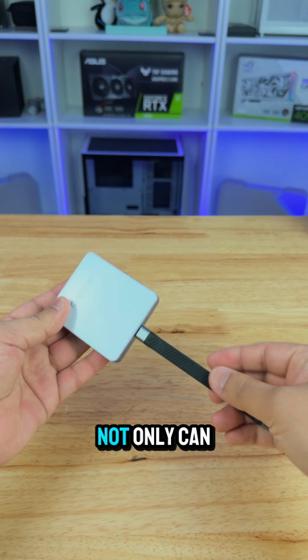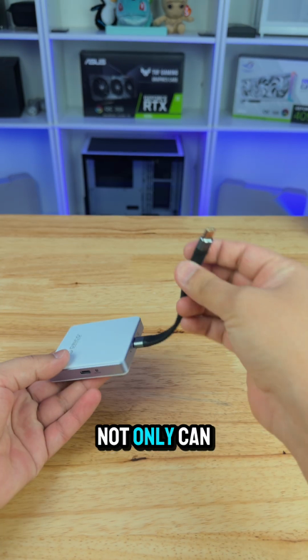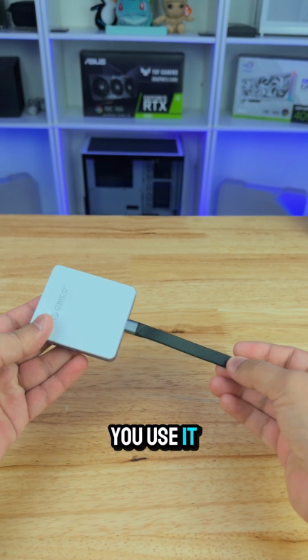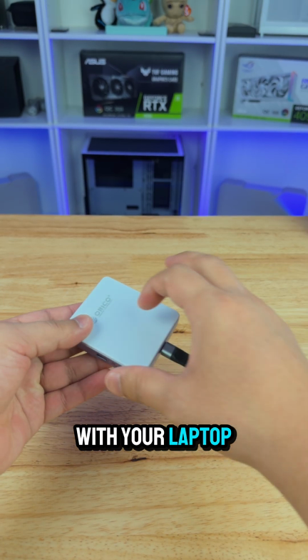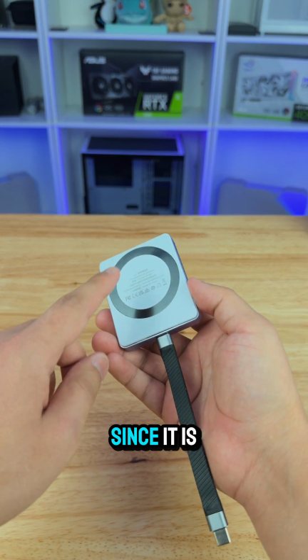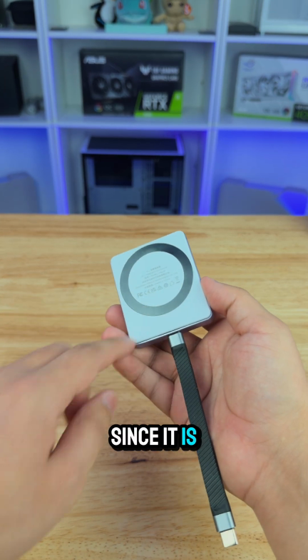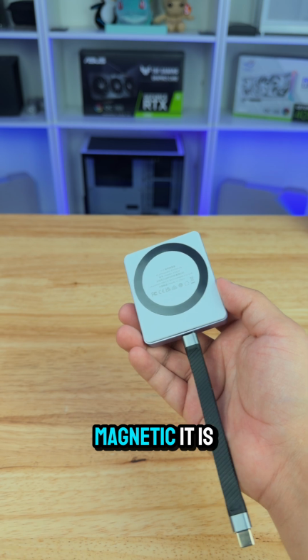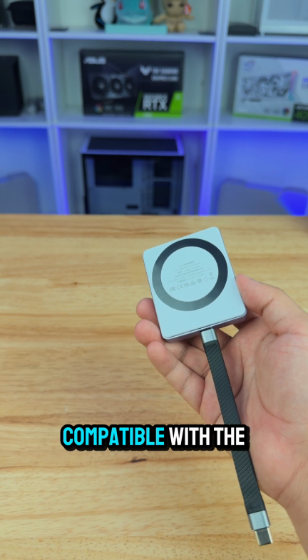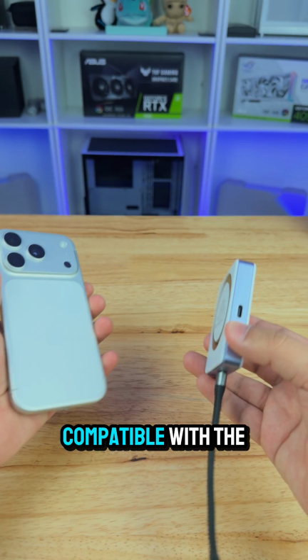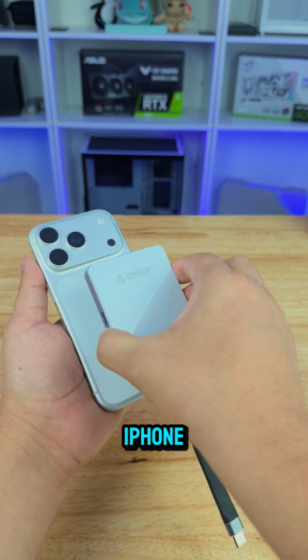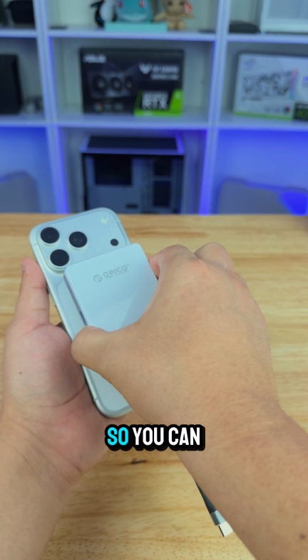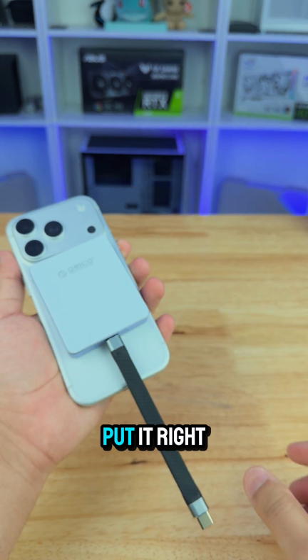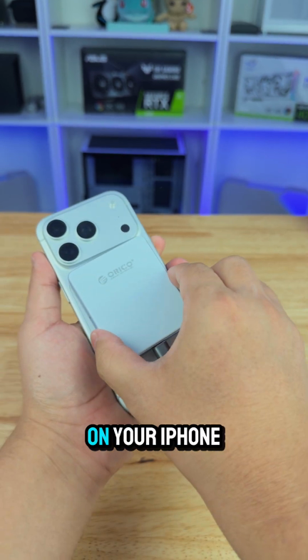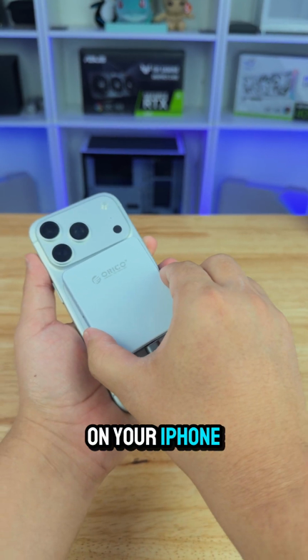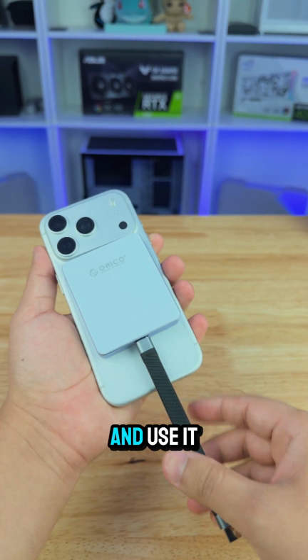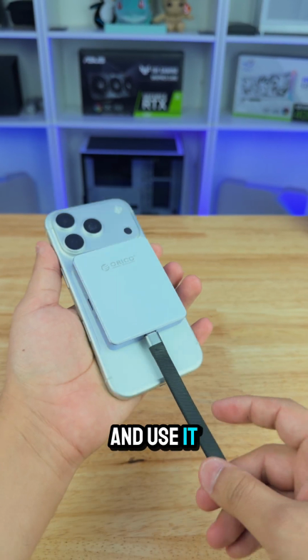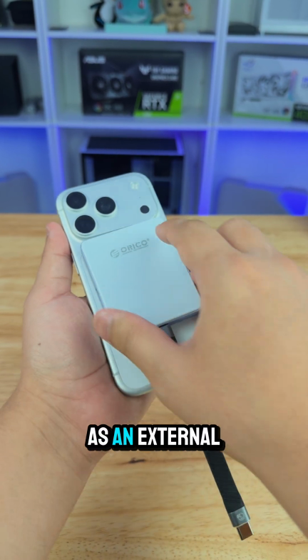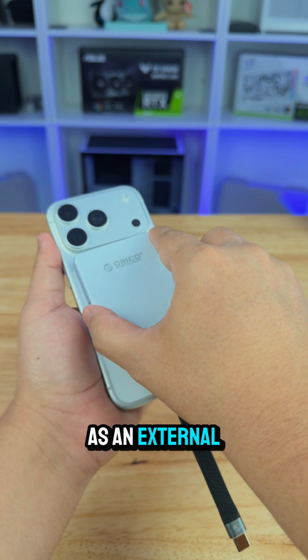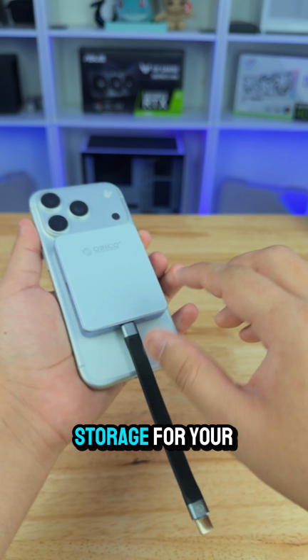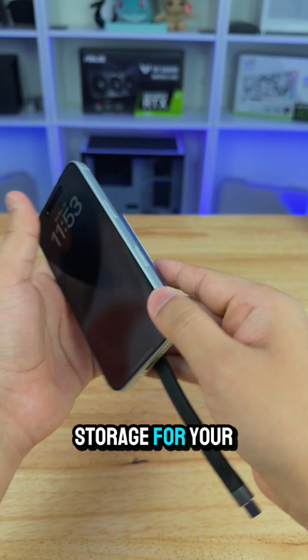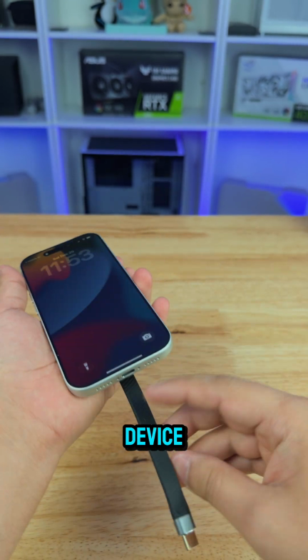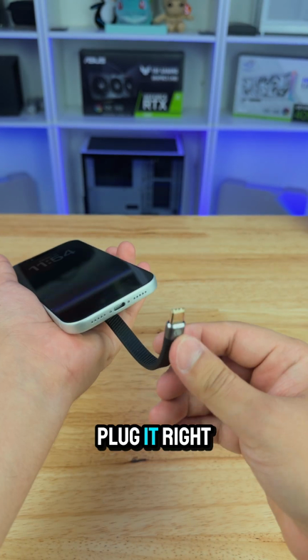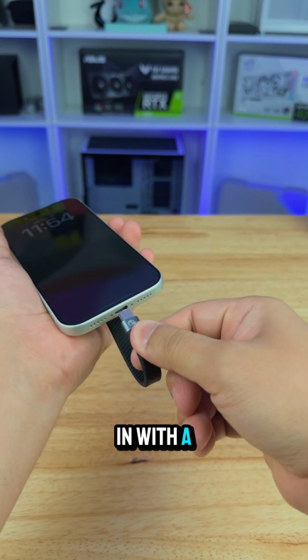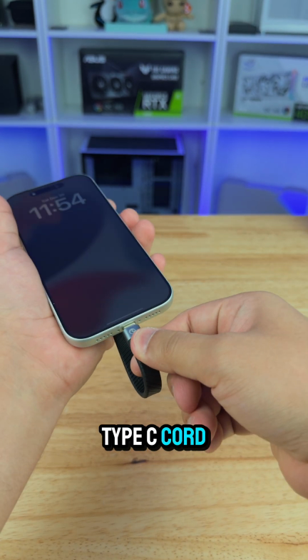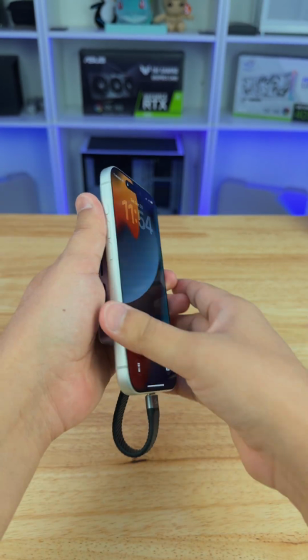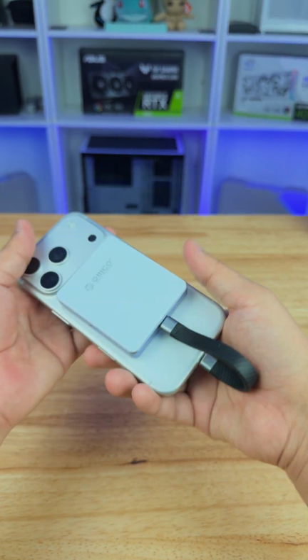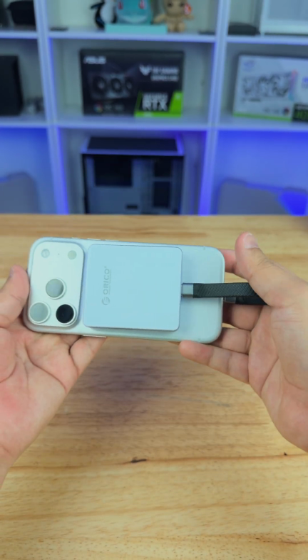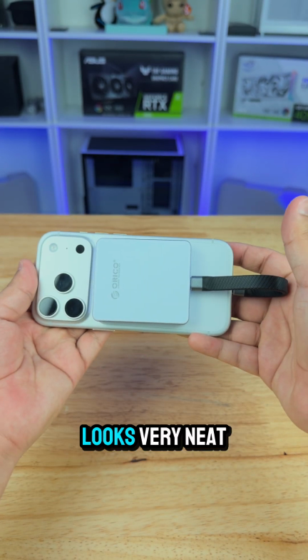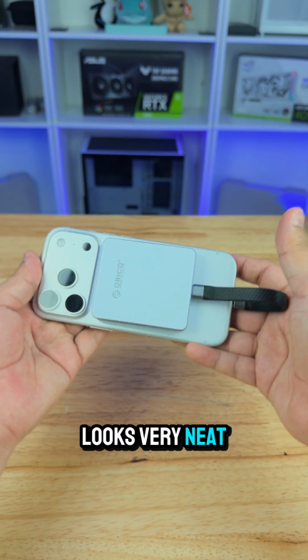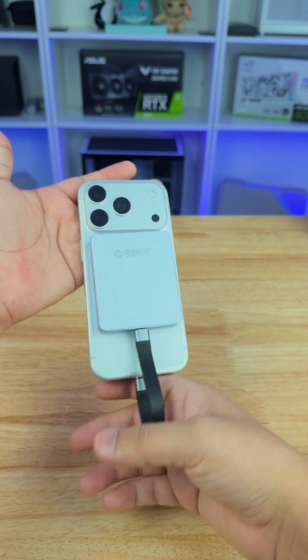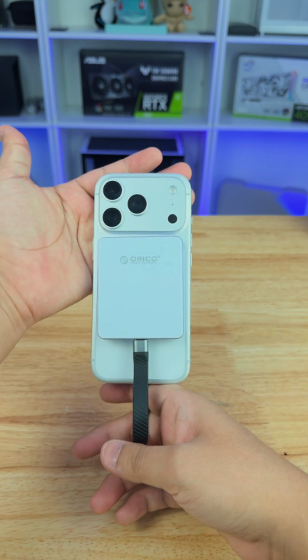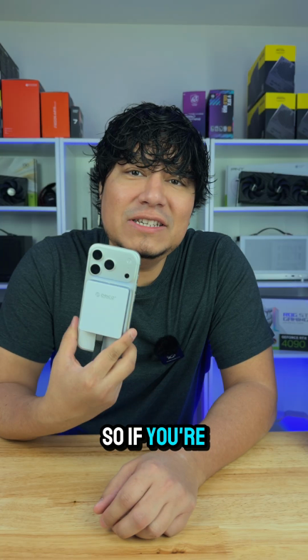Not only can you use it with your laptop — since it is magnetic, it's also compatible with the iPhone. You can put it right on your iPhone and use it as external storage. Plug it in with the Type-C cord and you're ready to go. Looks very neat.